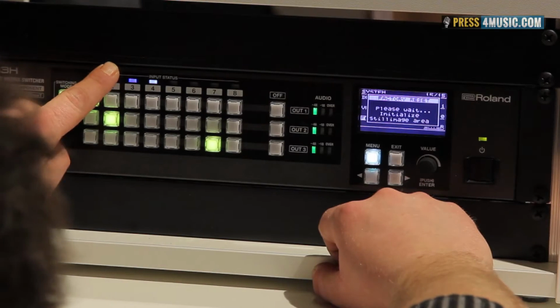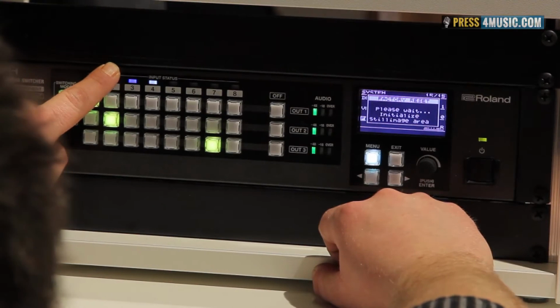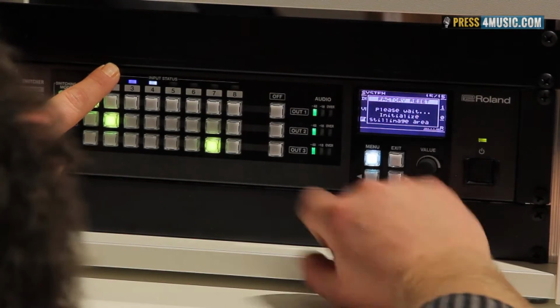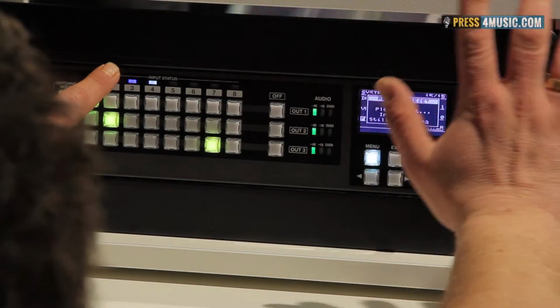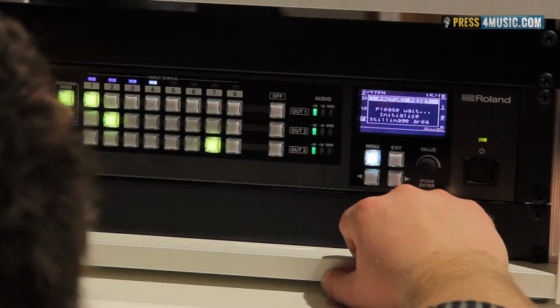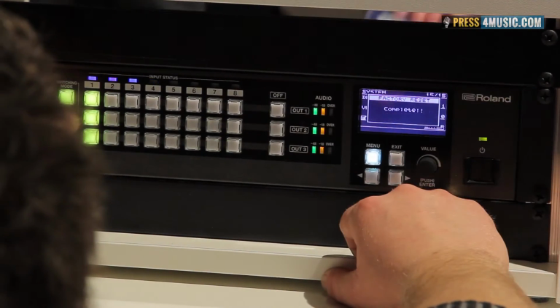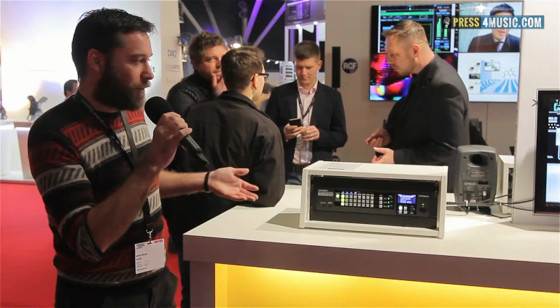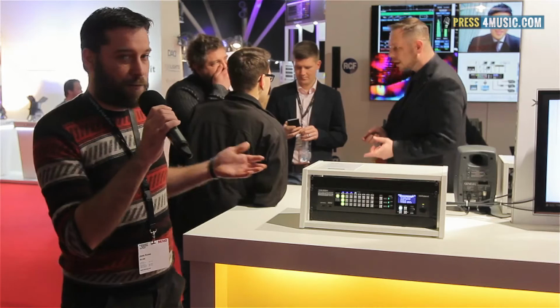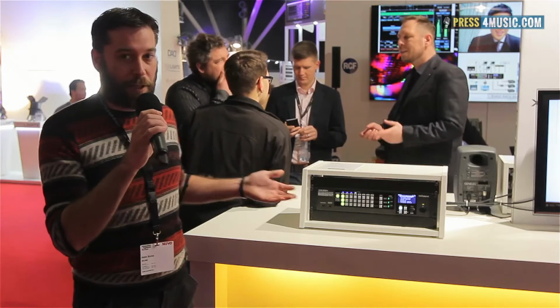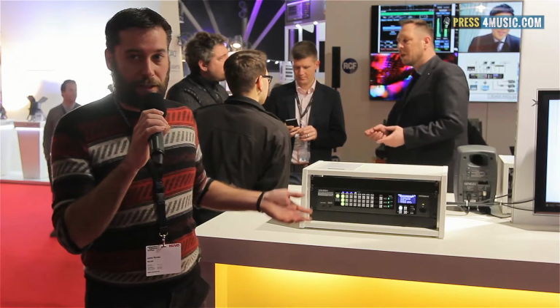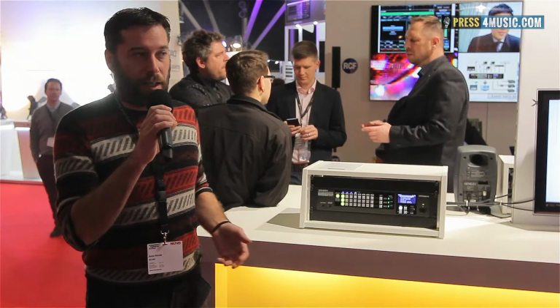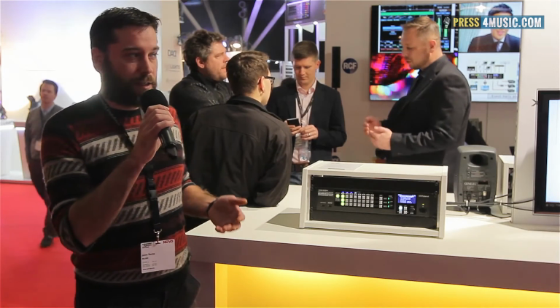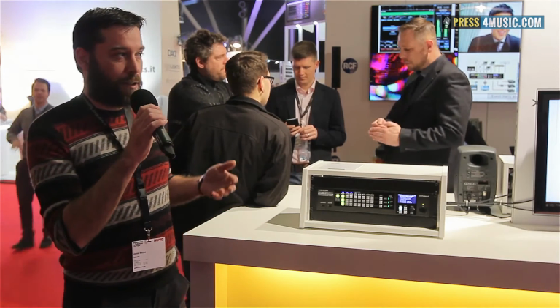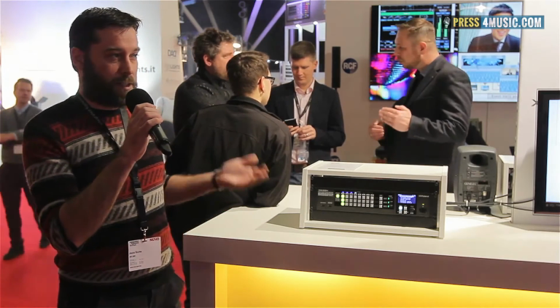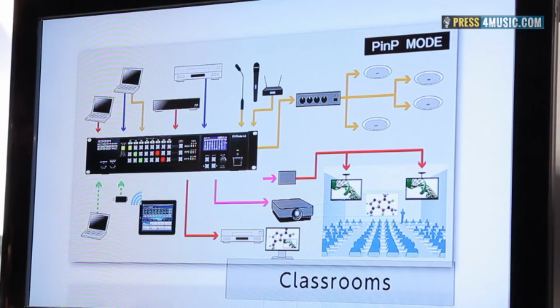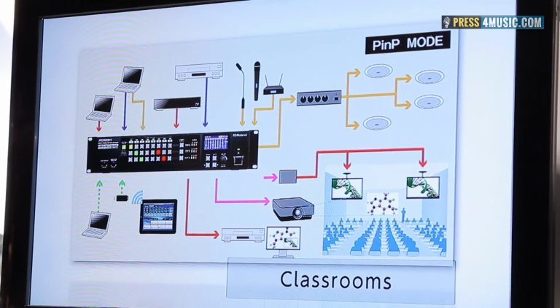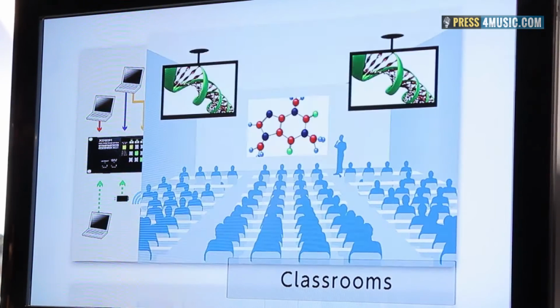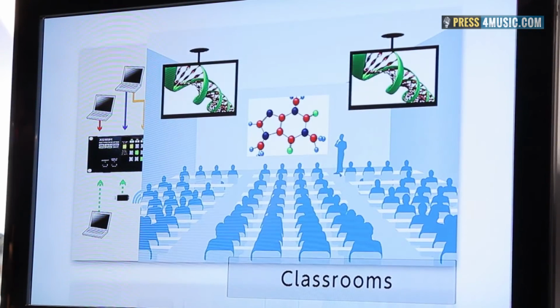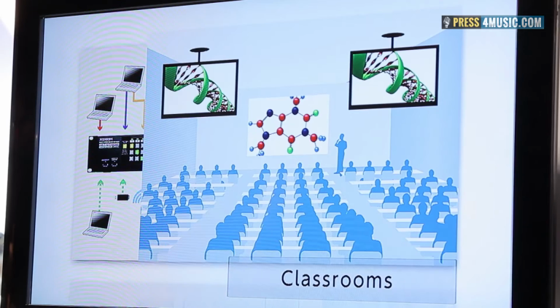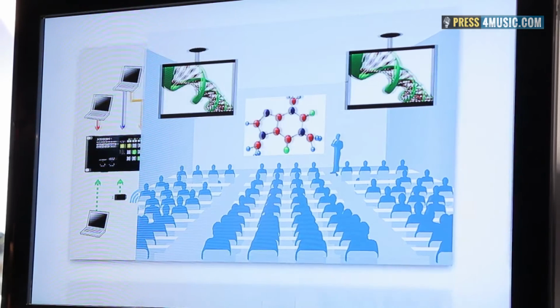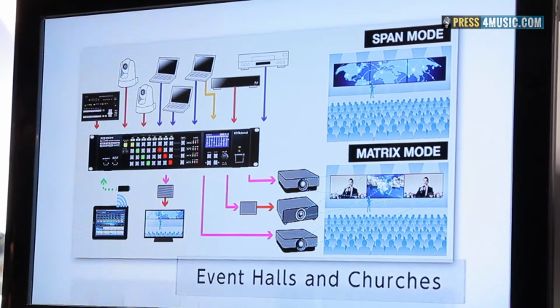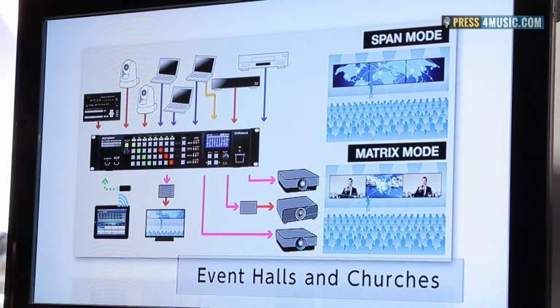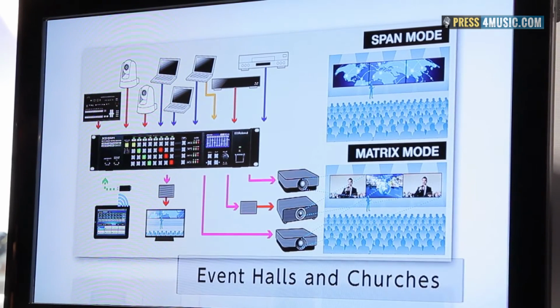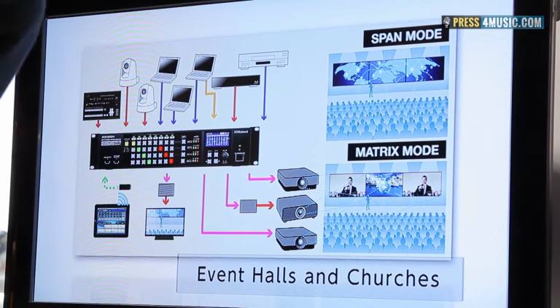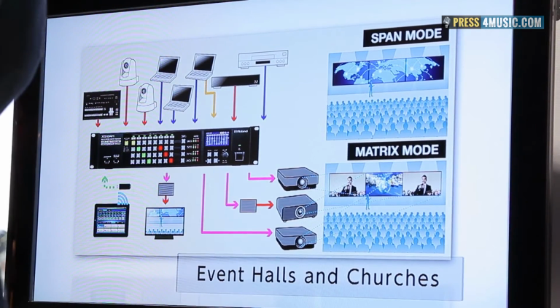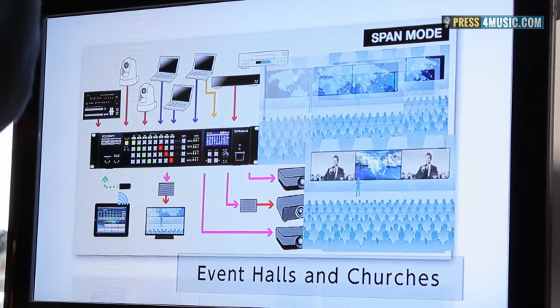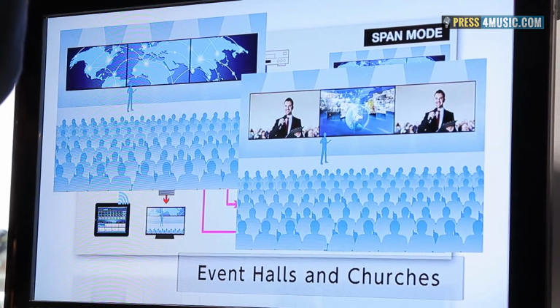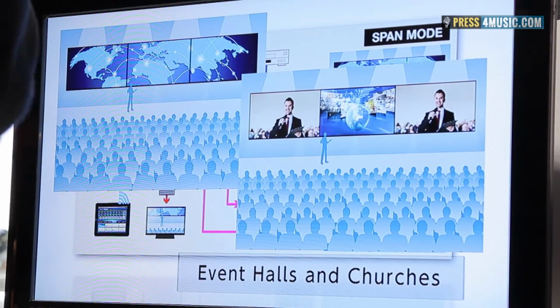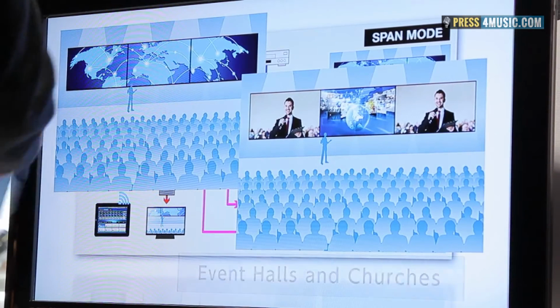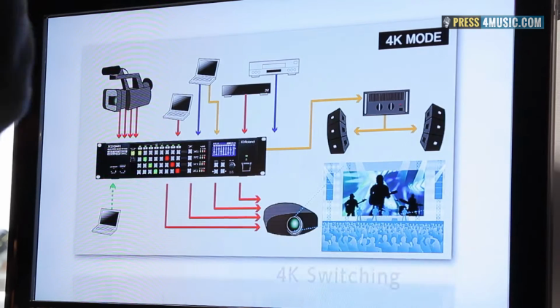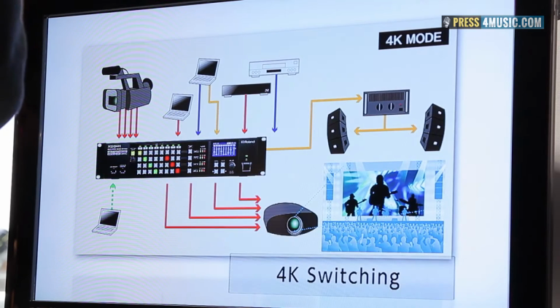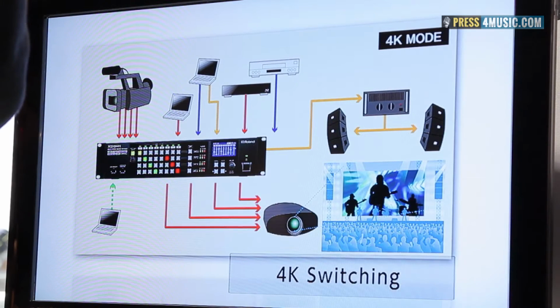You can use it for many types of different applications, like fixed installation in conferences, rental business, or even a small TV studio can use this type of solution.